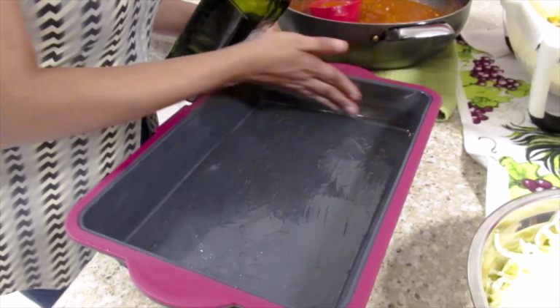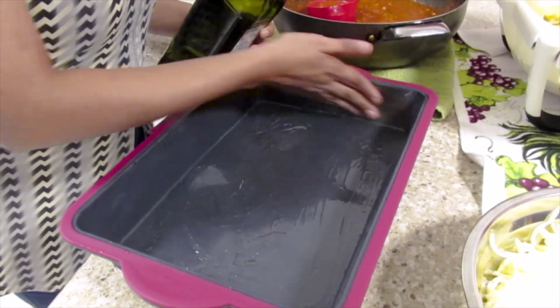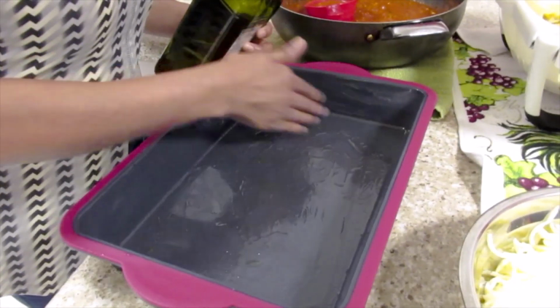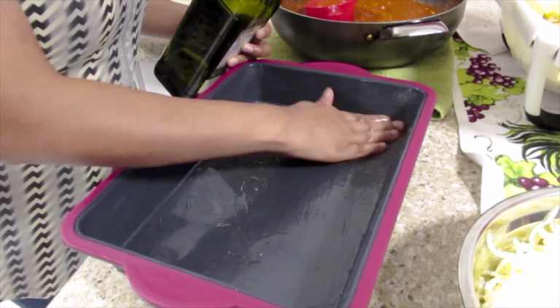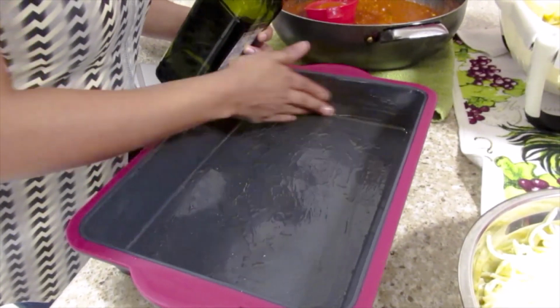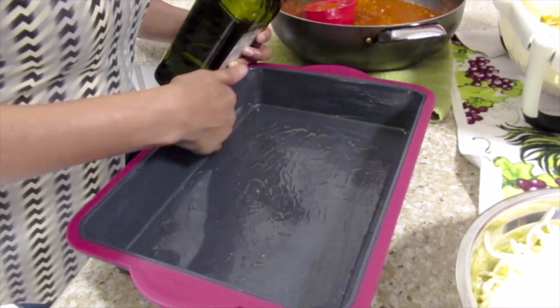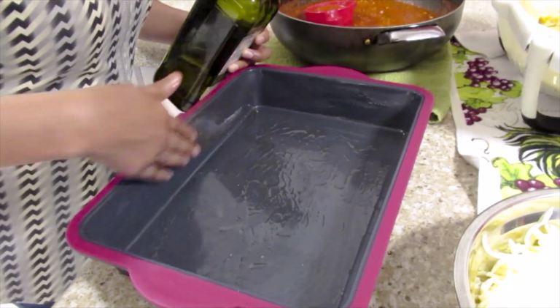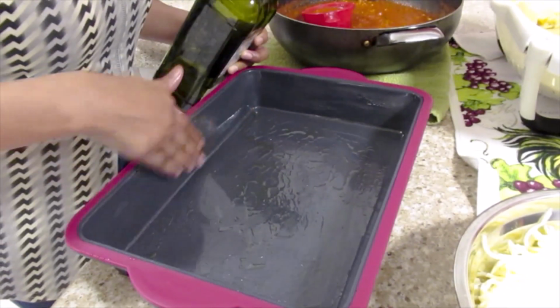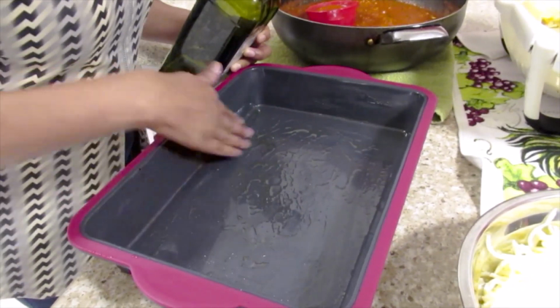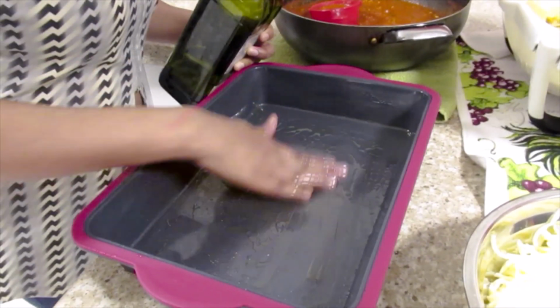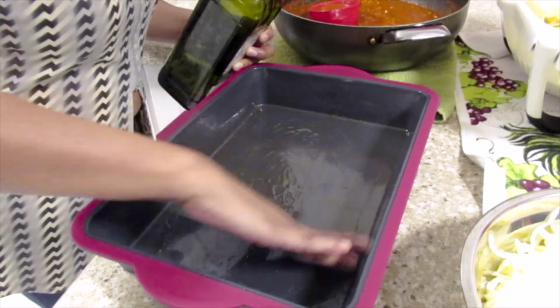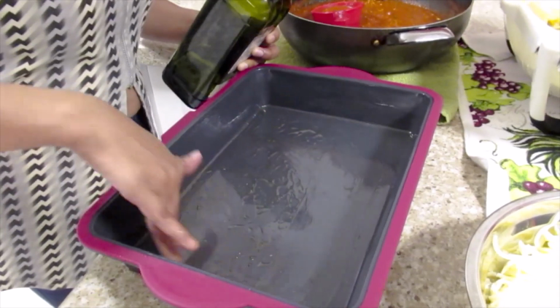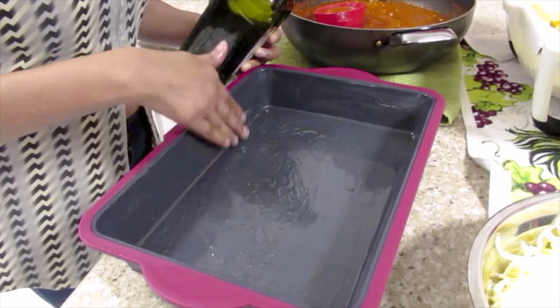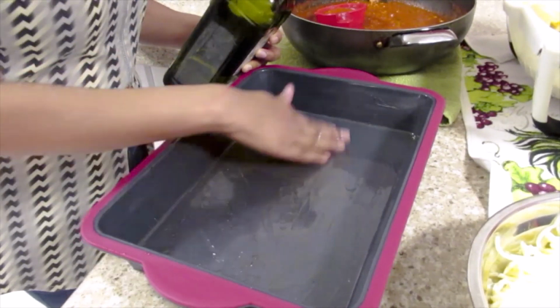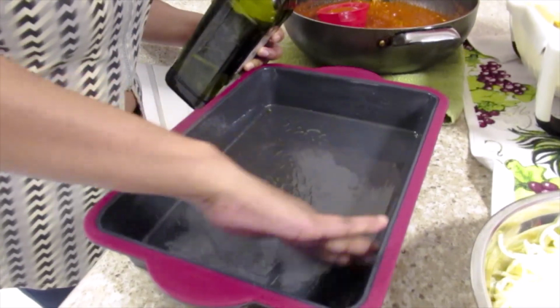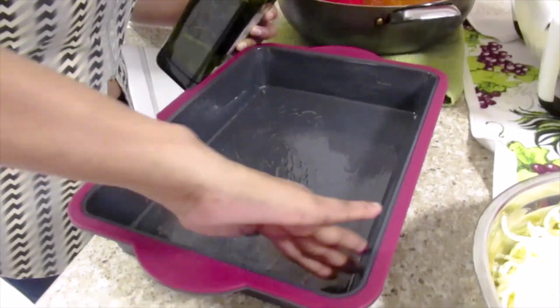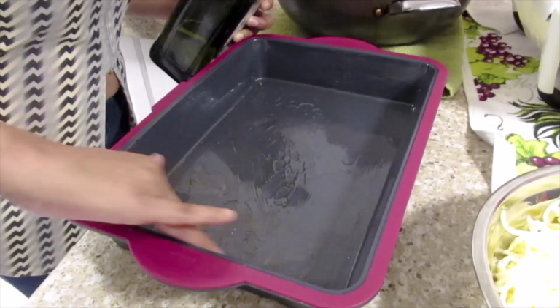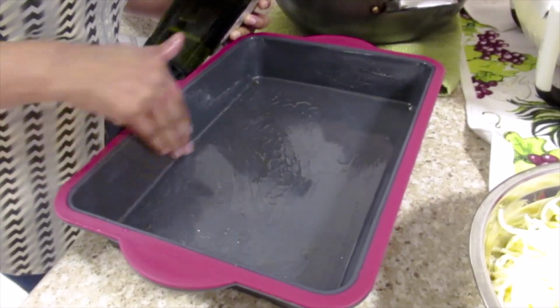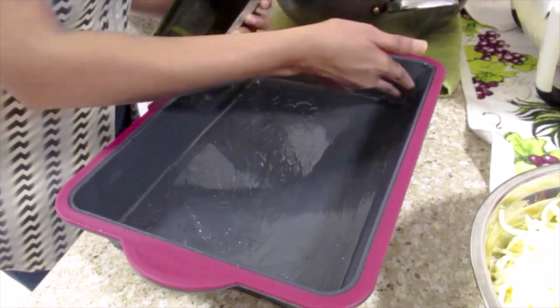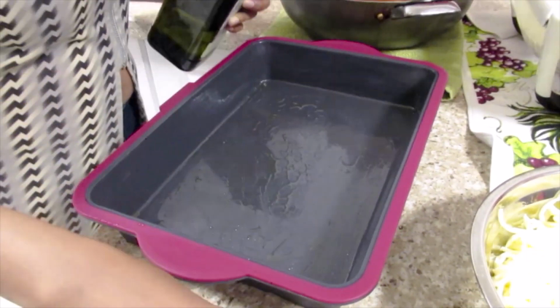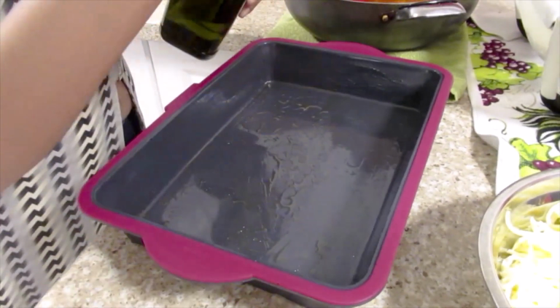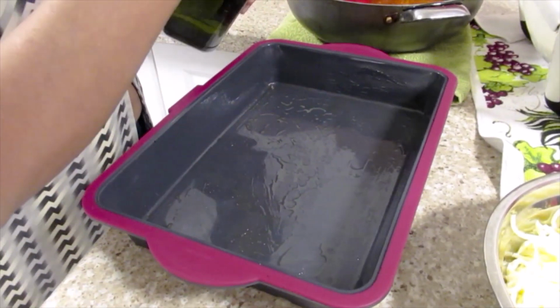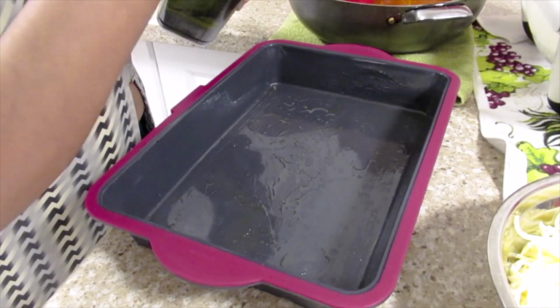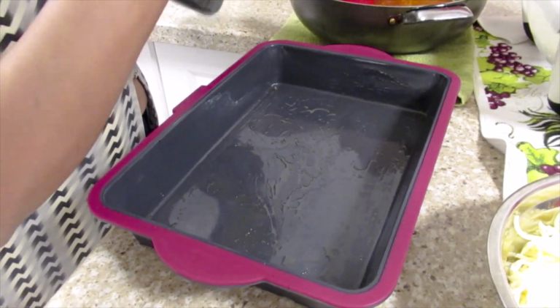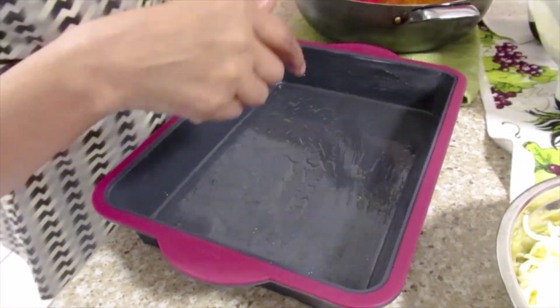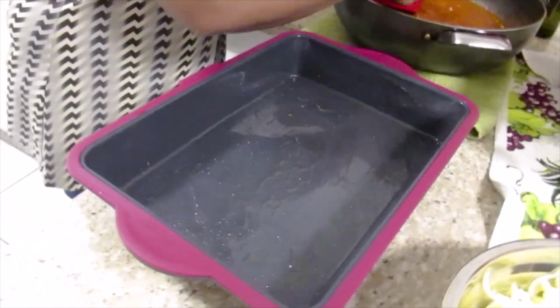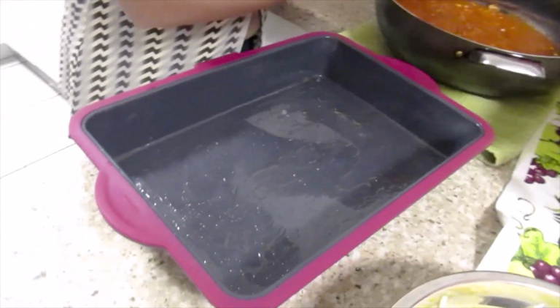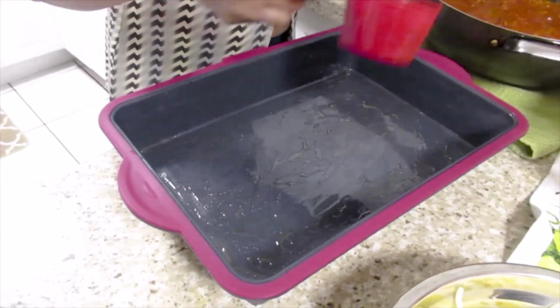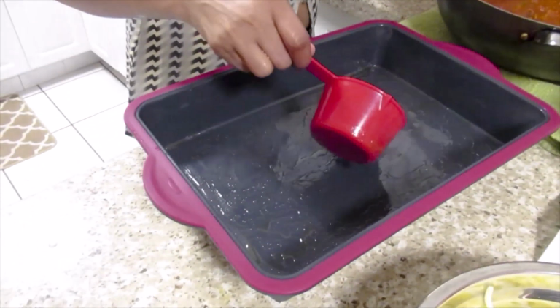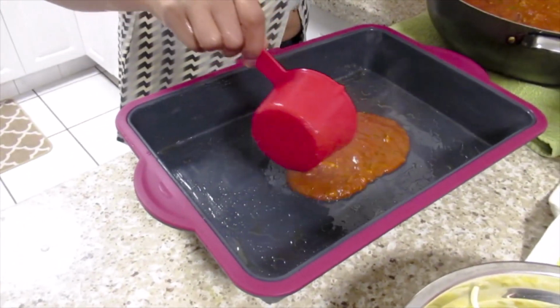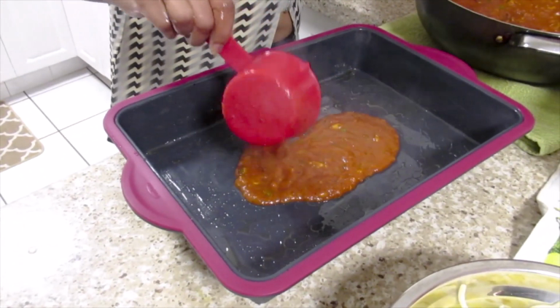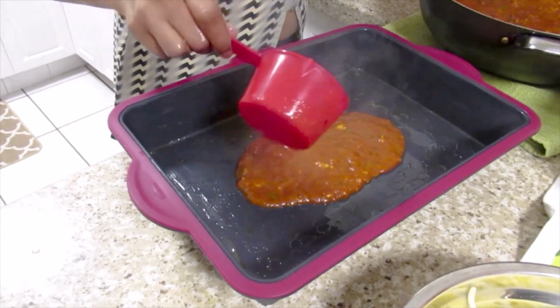Now I'm going to put the lasagna together. First thing I'm going to do is rub some olive oil at the bottom and the sides to prevent the lasagna from sticking. We'll add some of the sauce at the bottom.